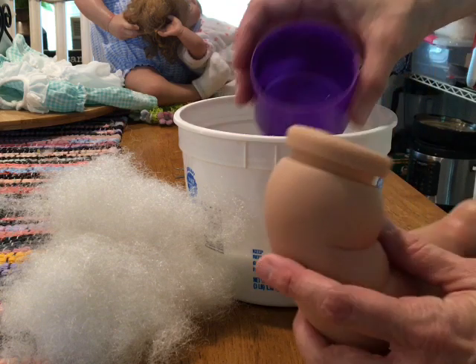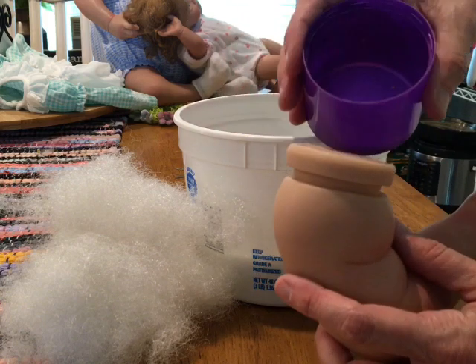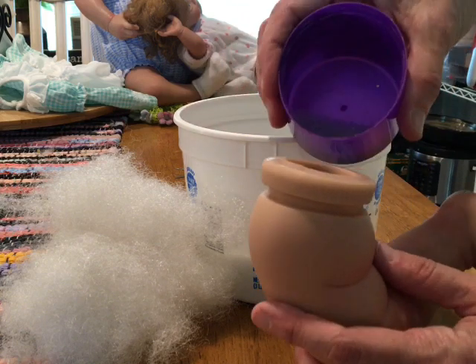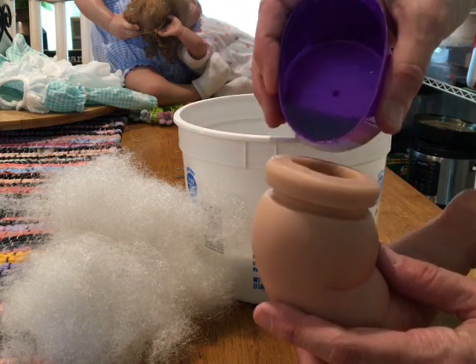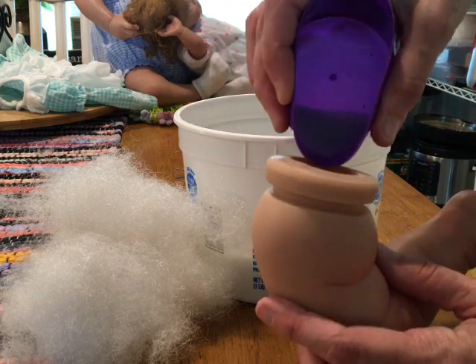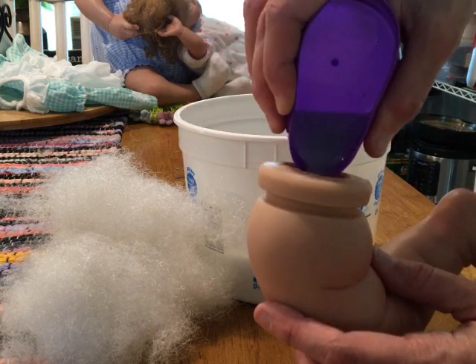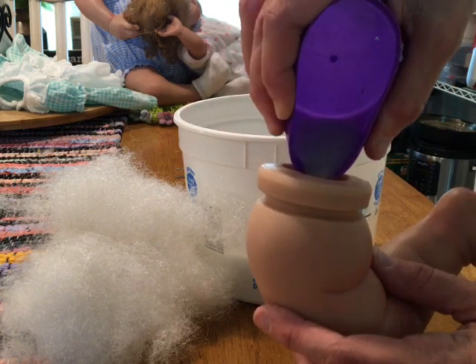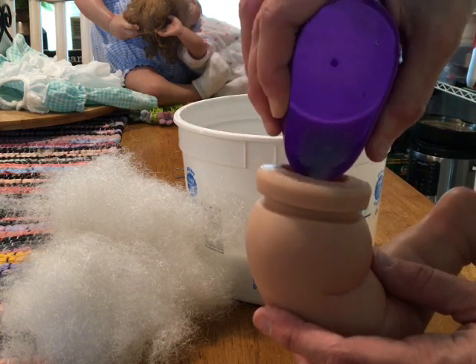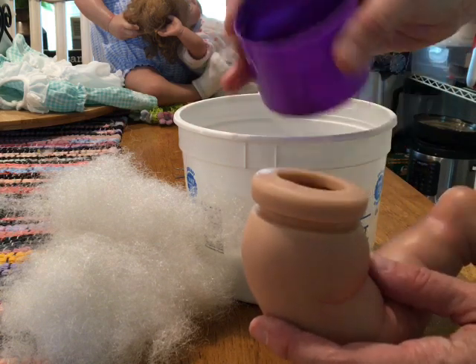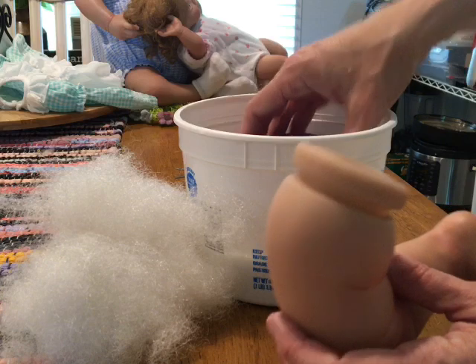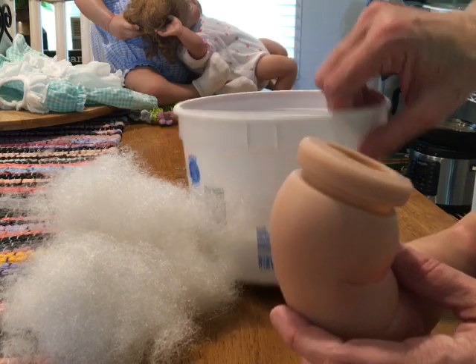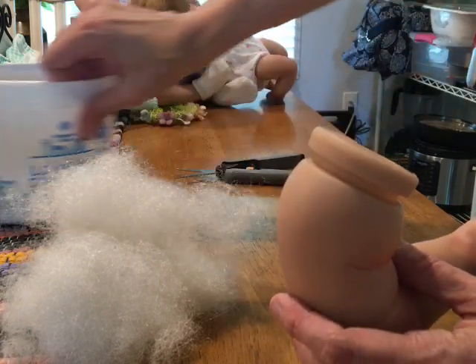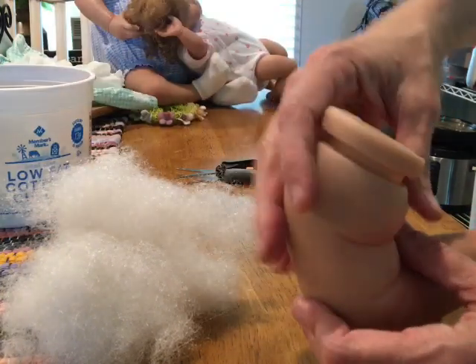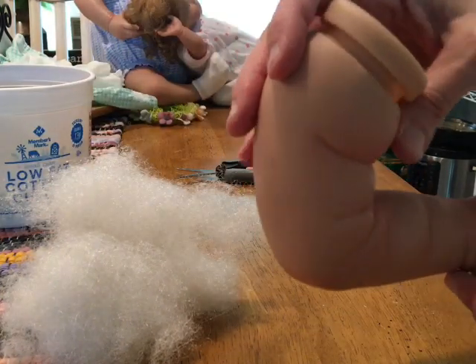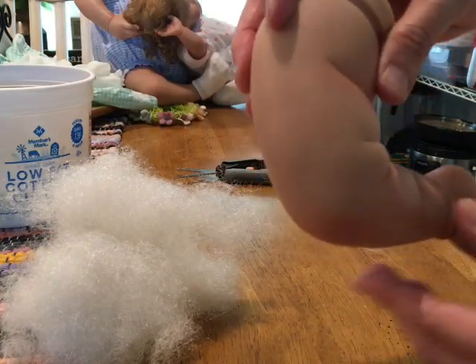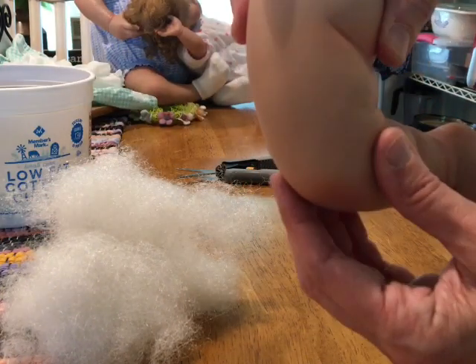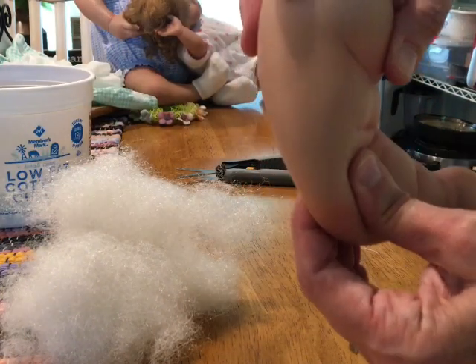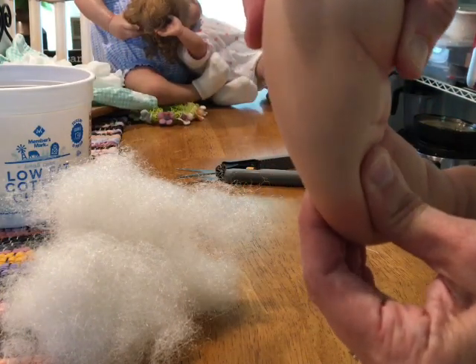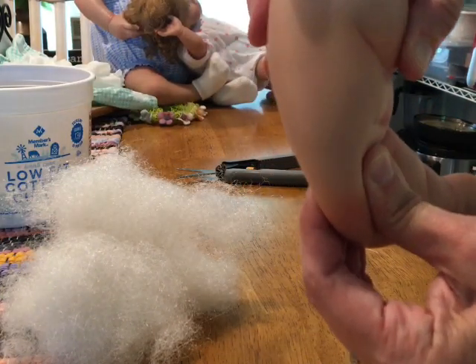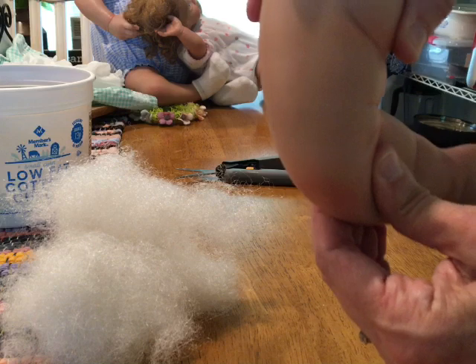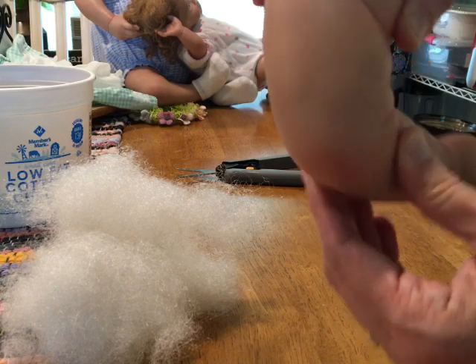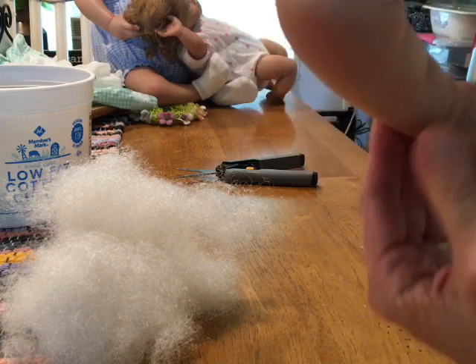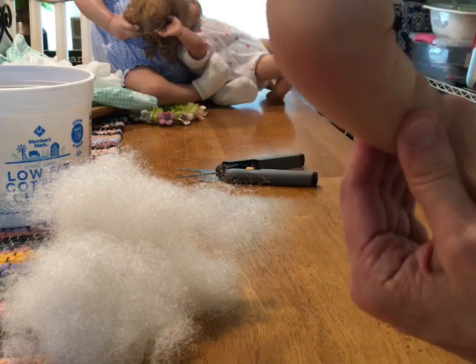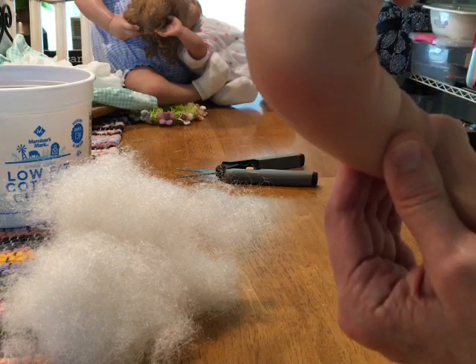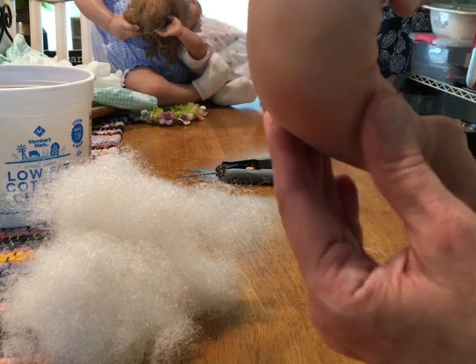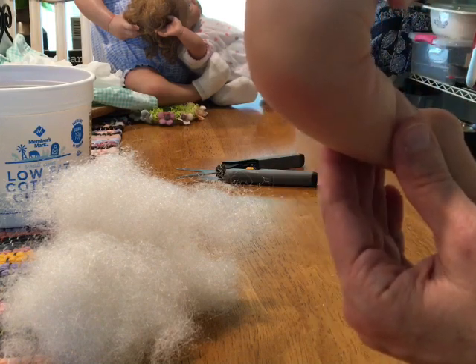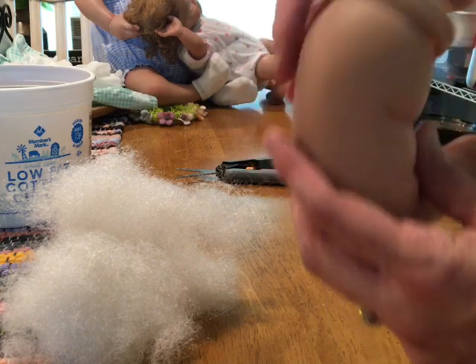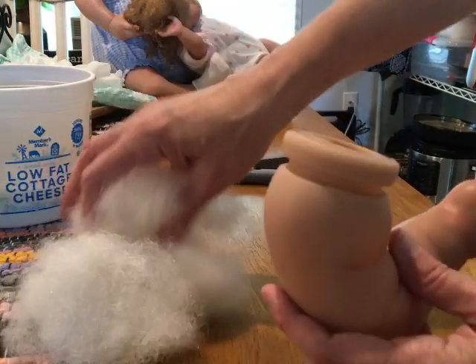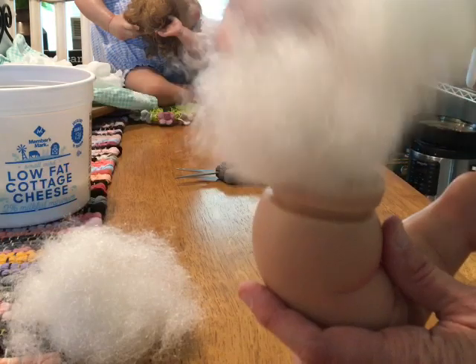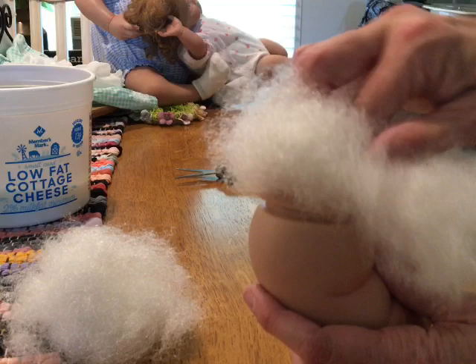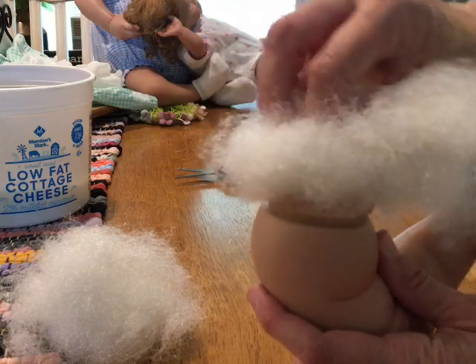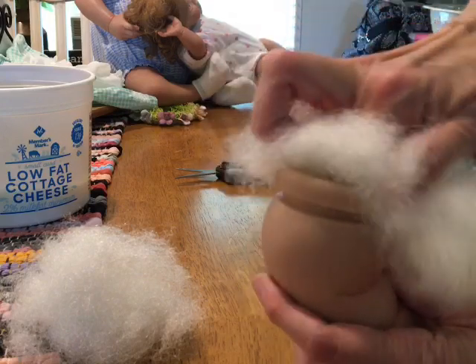I'll put a little bit more in - it's just up to your liking of how many glass beads you want. Then after I get the glass beads in, I can feel them right in there, and sometimes I have them down lower. It doesn't have to be an exact science. And then I stuff on top of them.